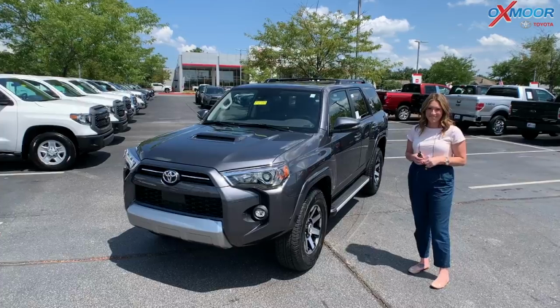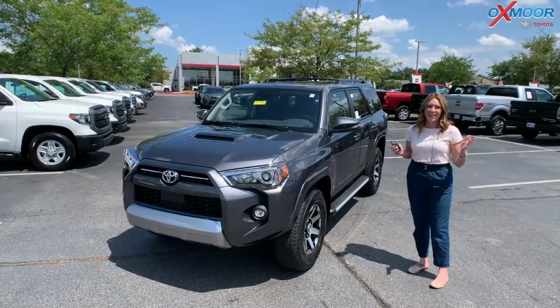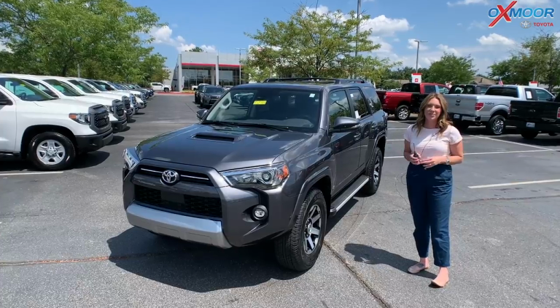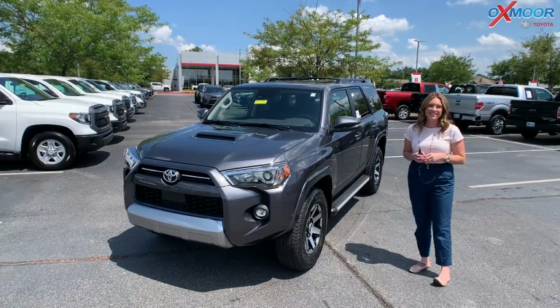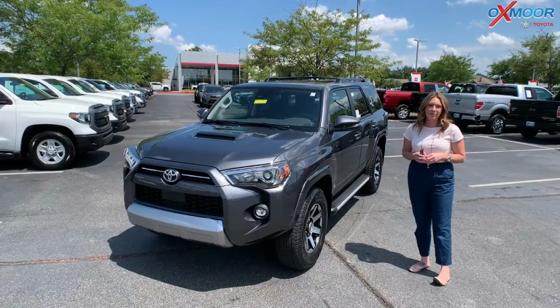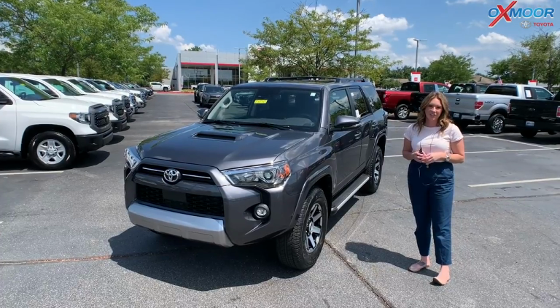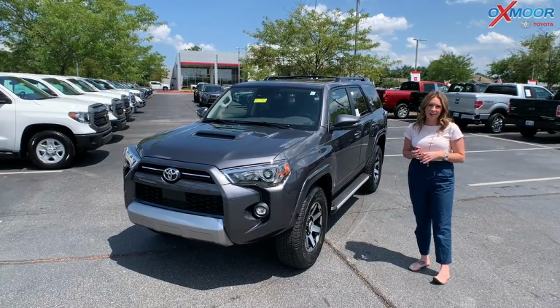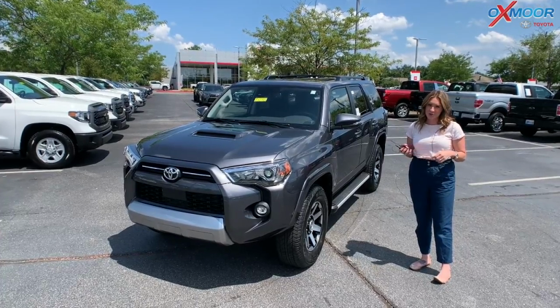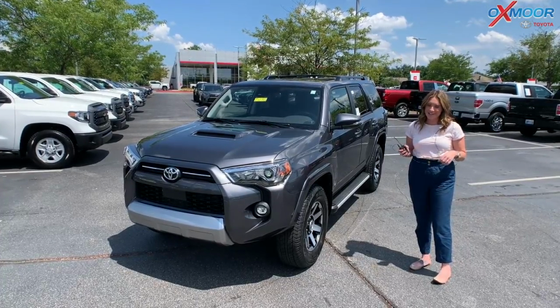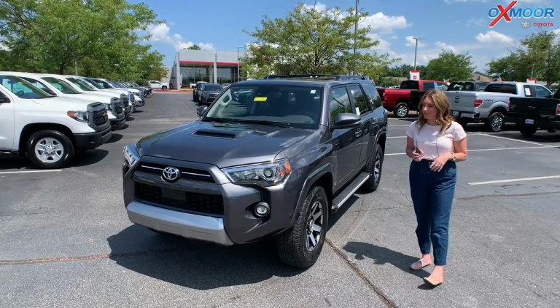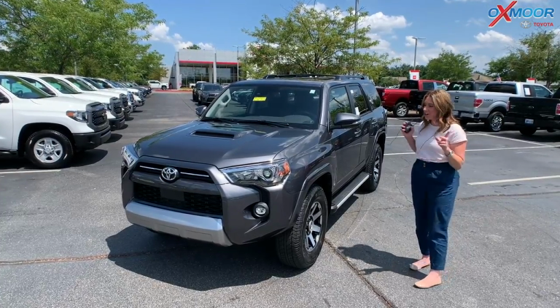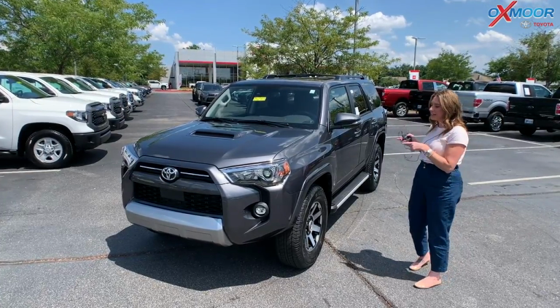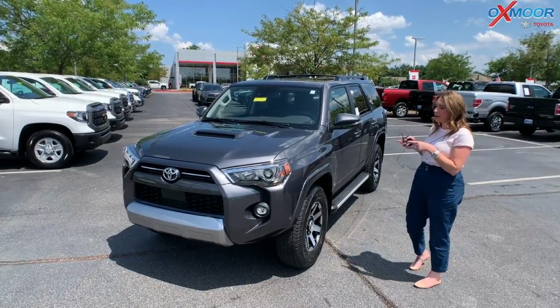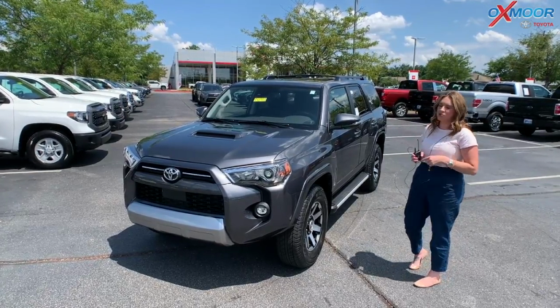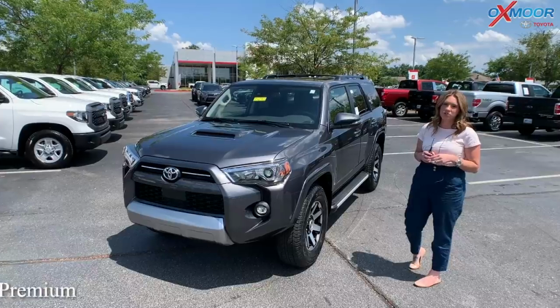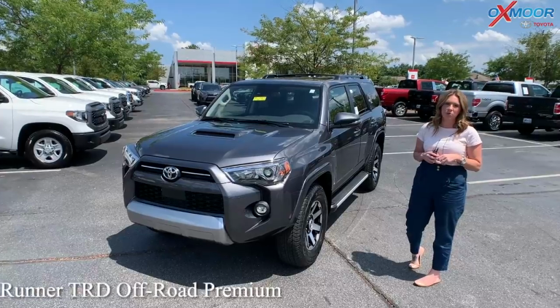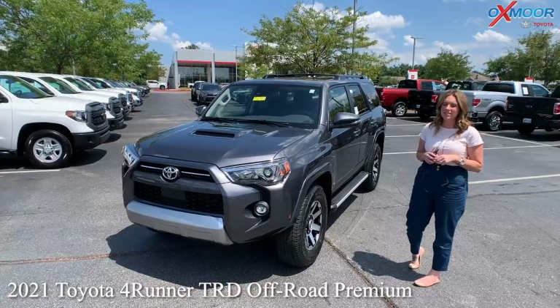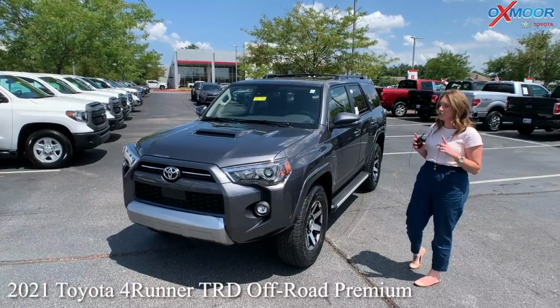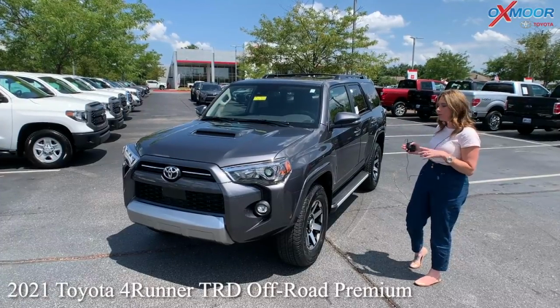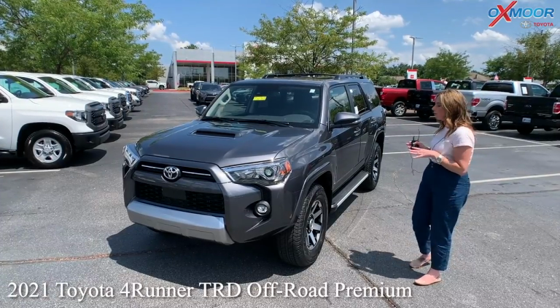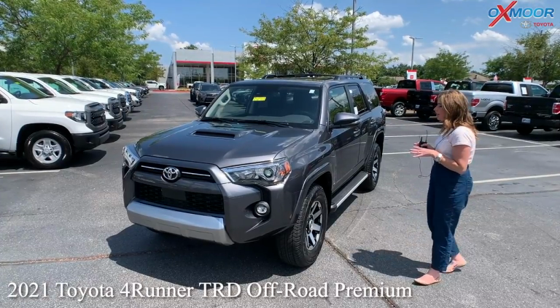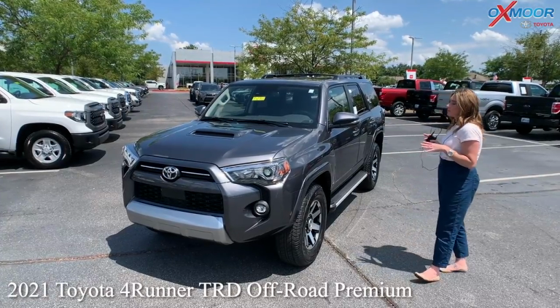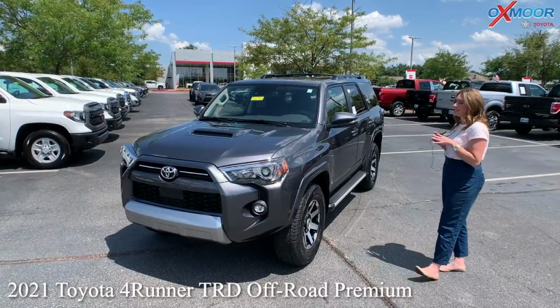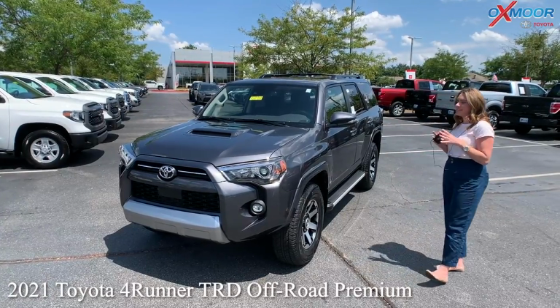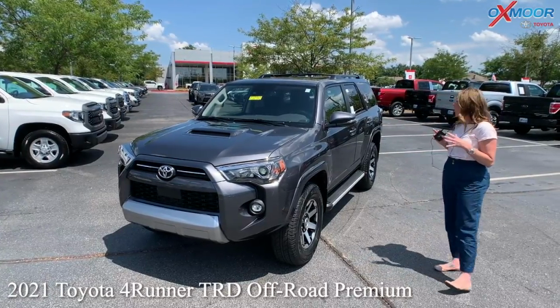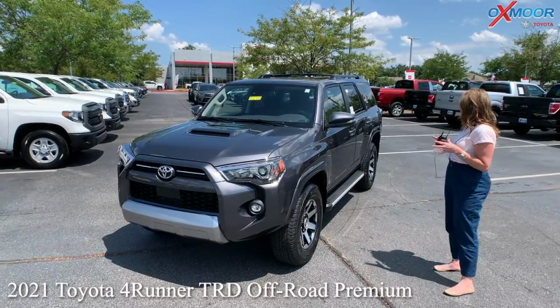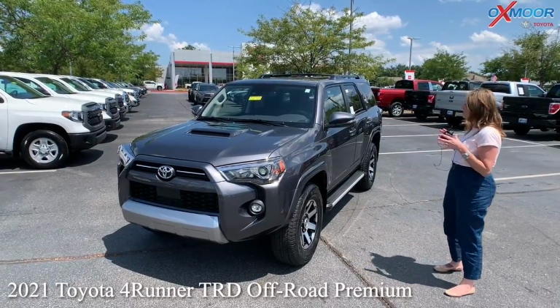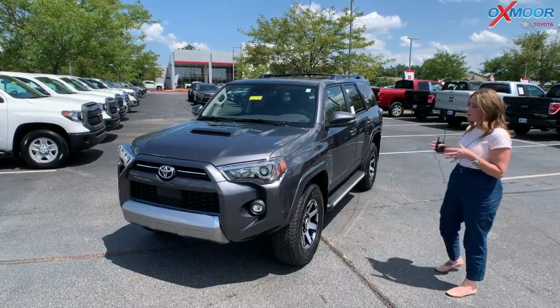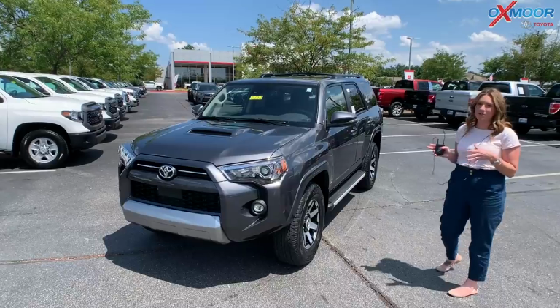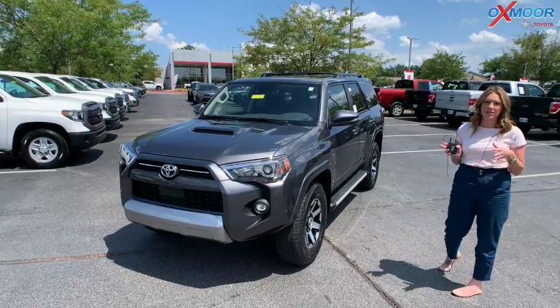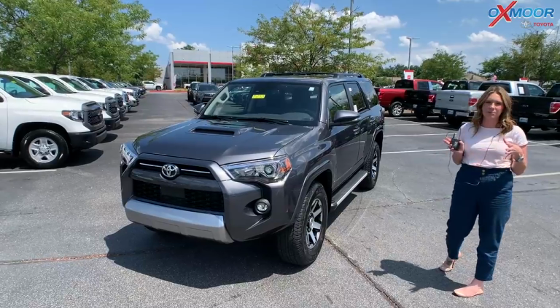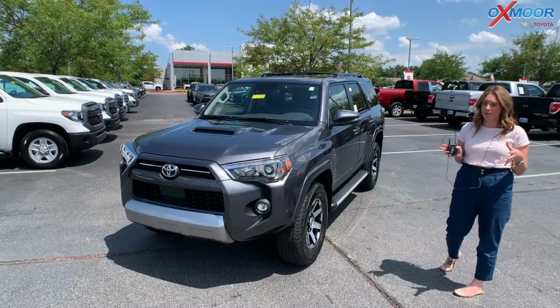Hey everyone, it's Gabrielle over here at Oxmoor Toyota. Today we're going to talk a little bit about a 2021 Toyota 4Runner. This one is a TRD Off-Road and this one is a Premium.